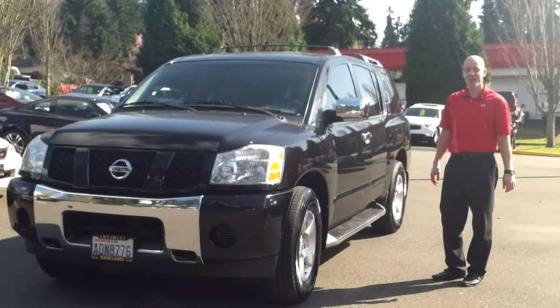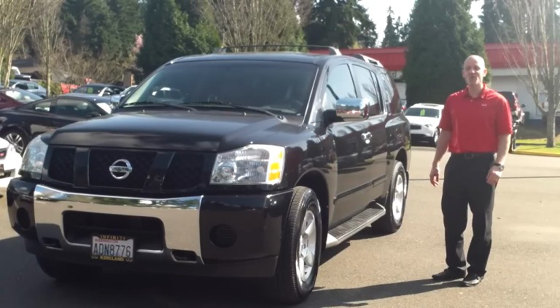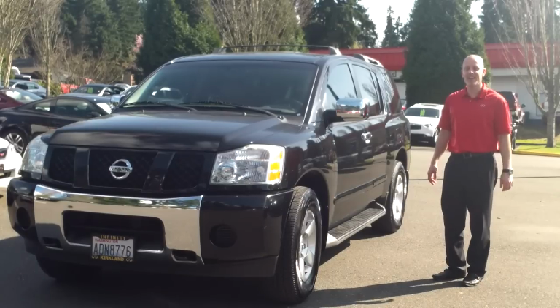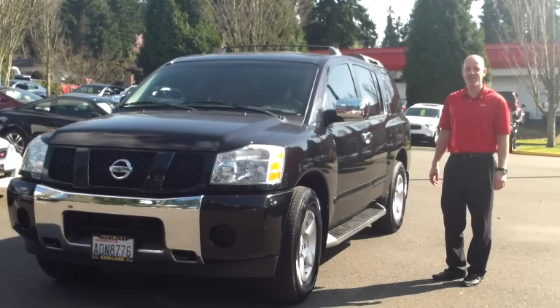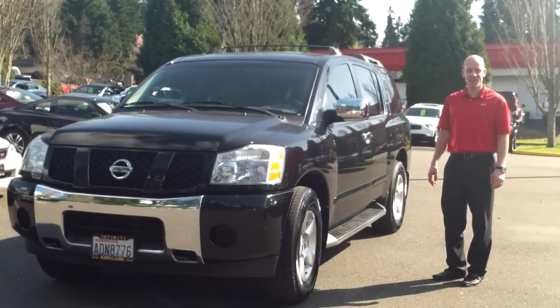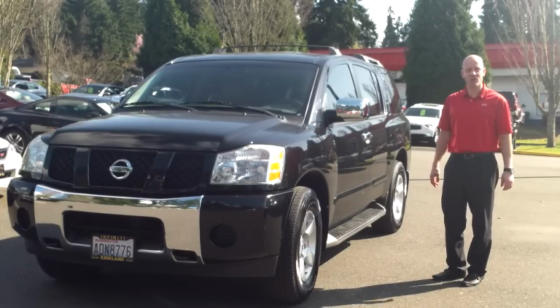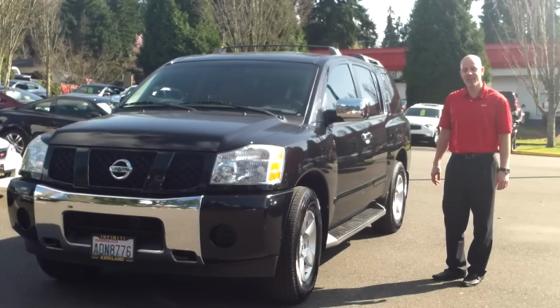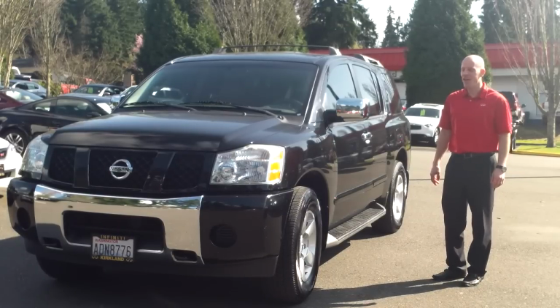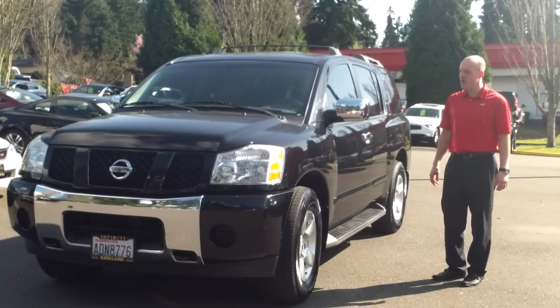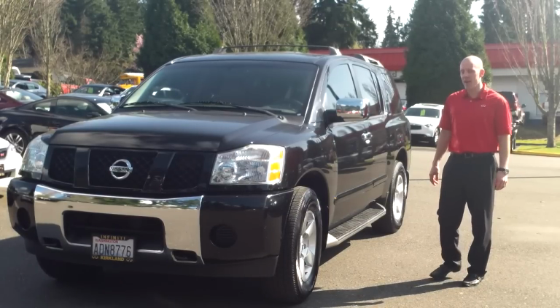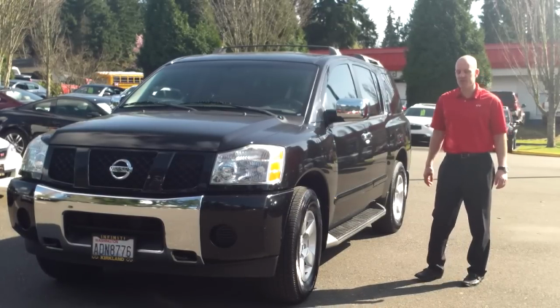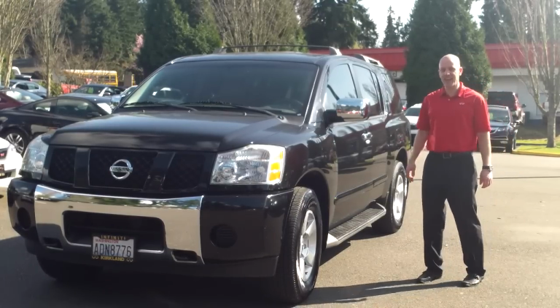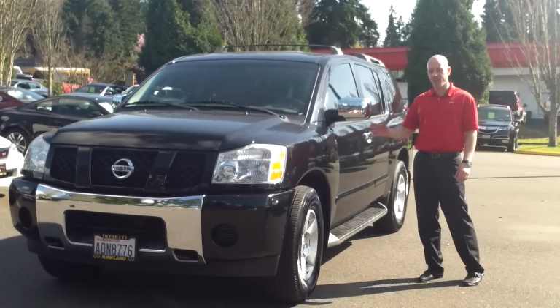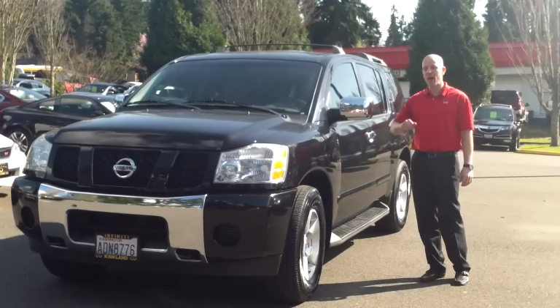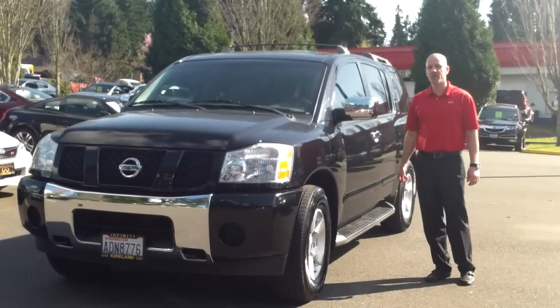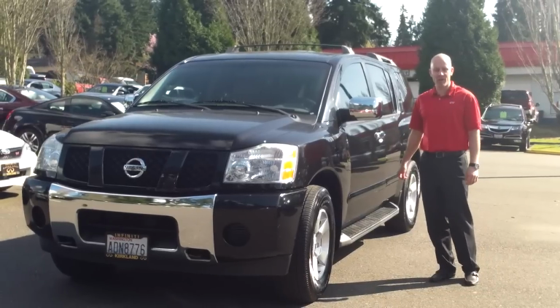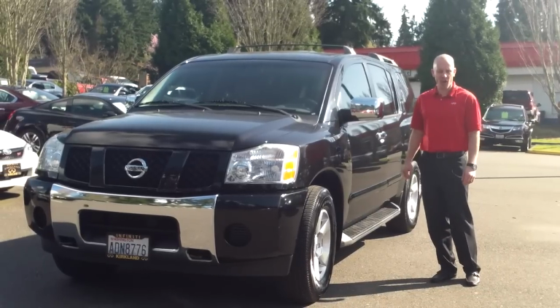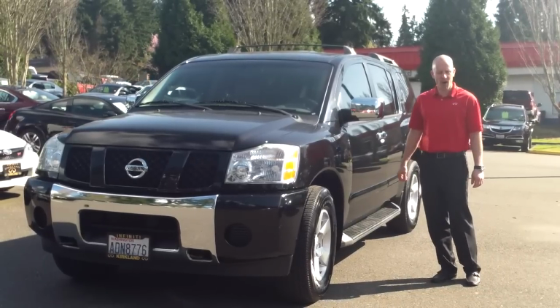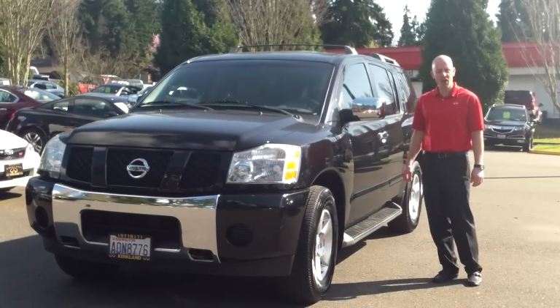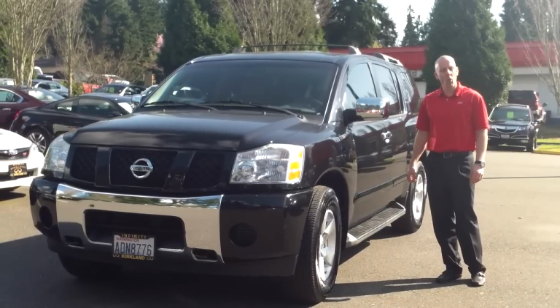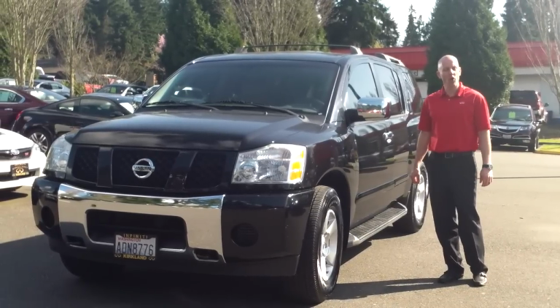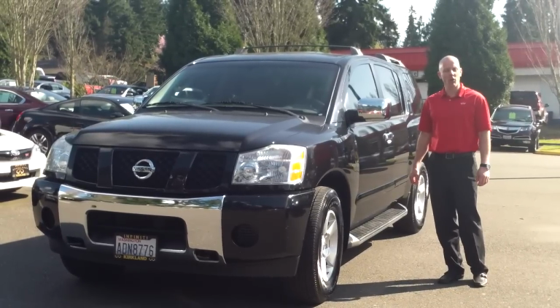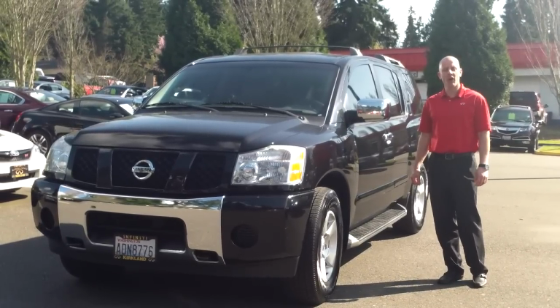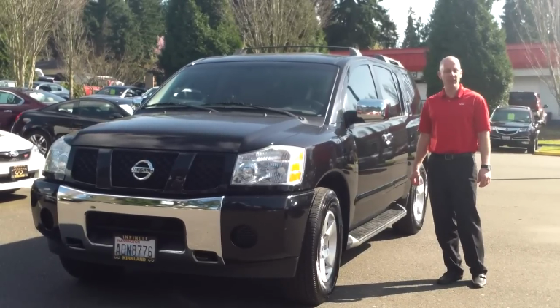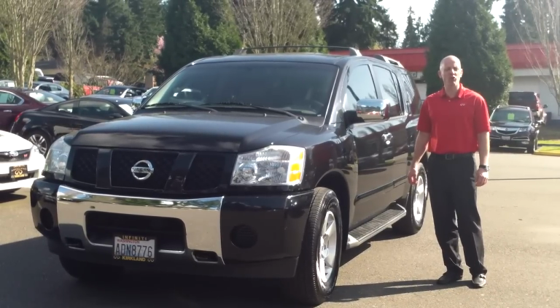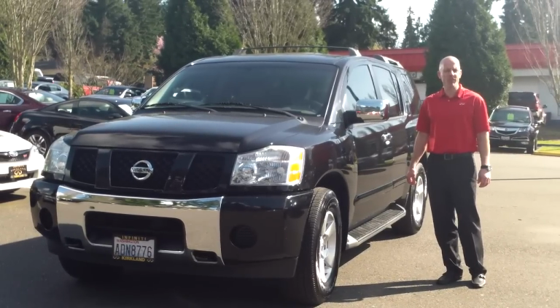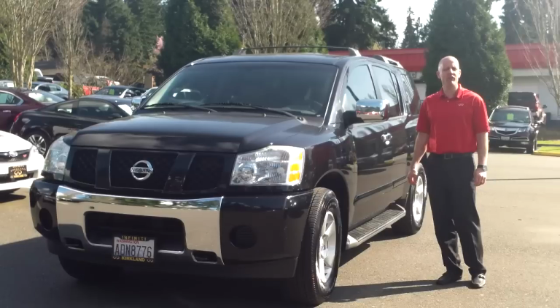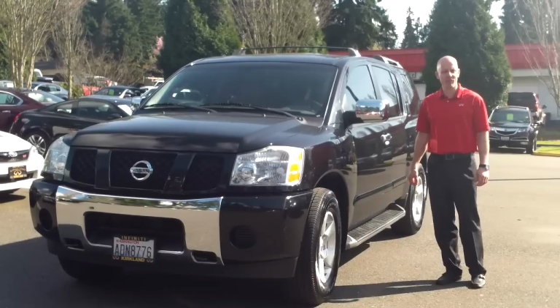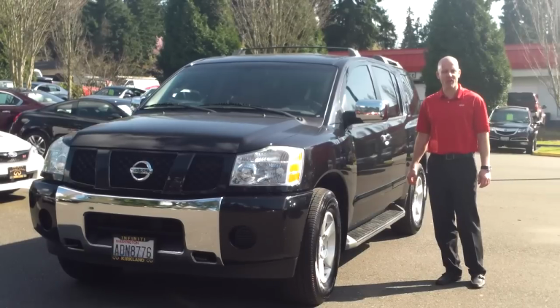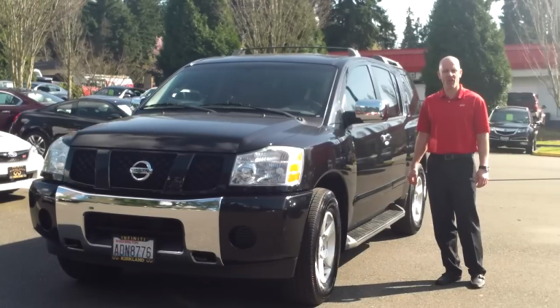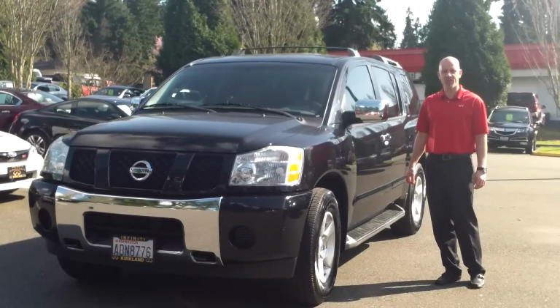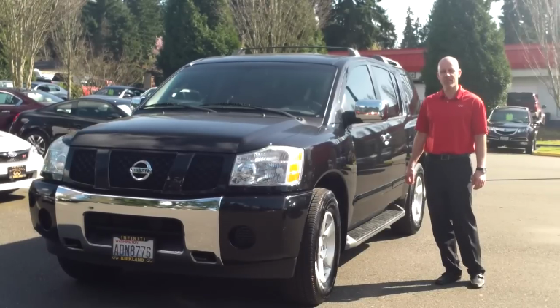Hi there, Joe Tunney at Infiniti of Kirkland. Another great trade-in we've just taken in, this 2004 Nissan Armada. One owner with an unbelievable 25 service records on the Carfax.